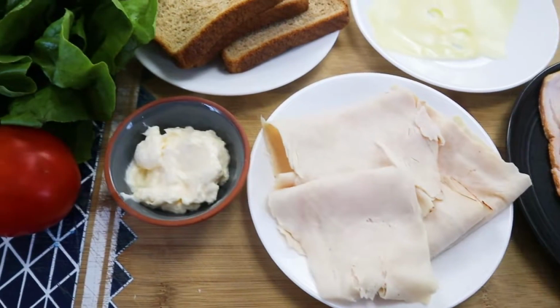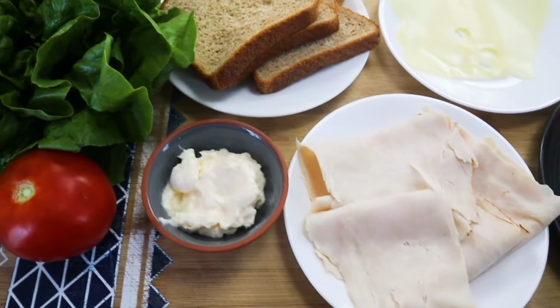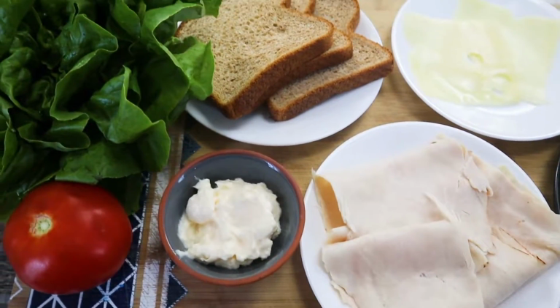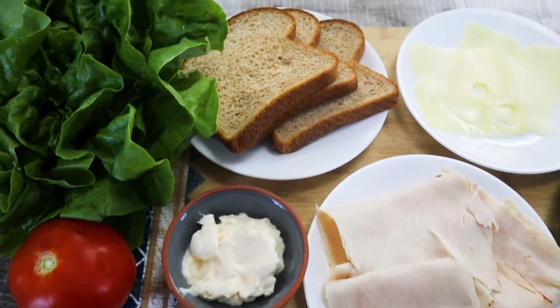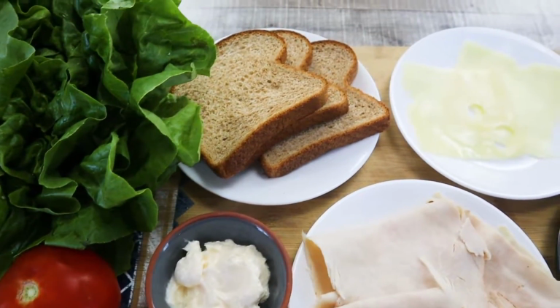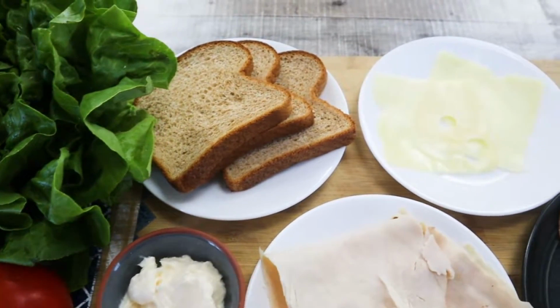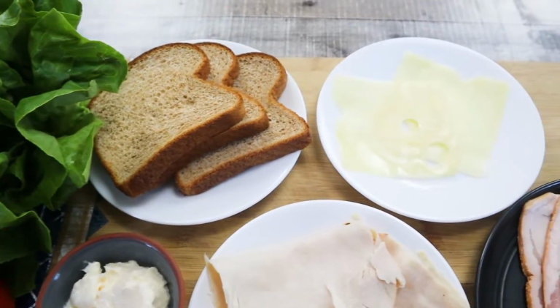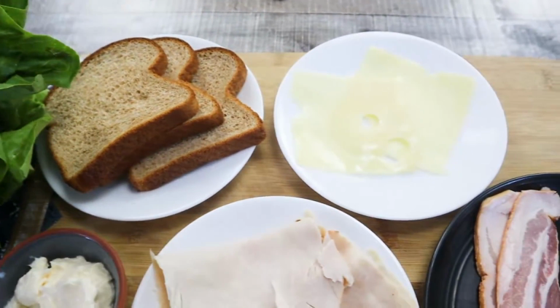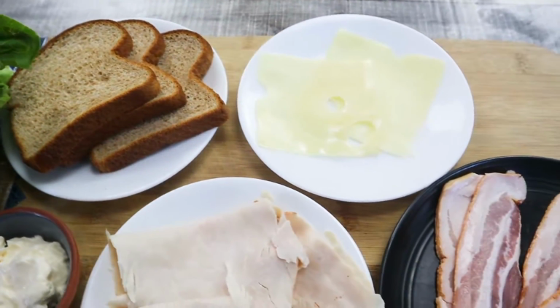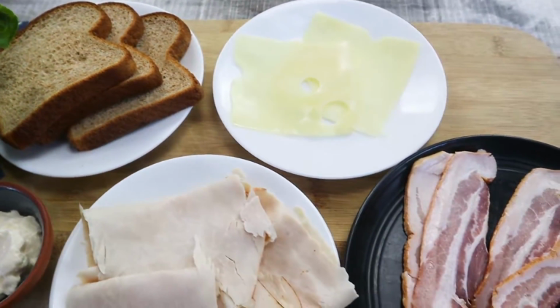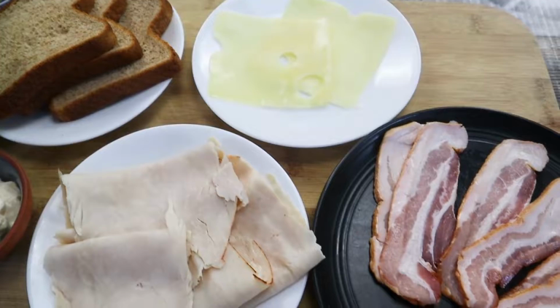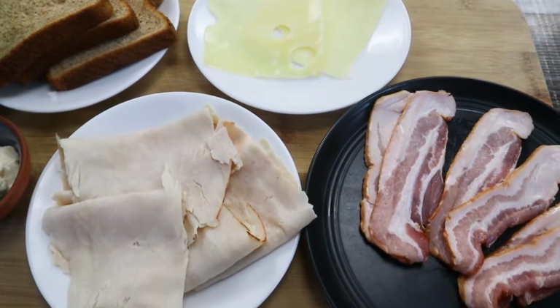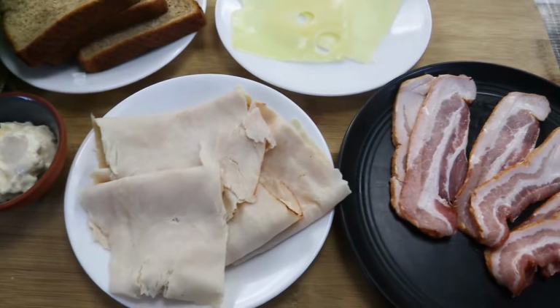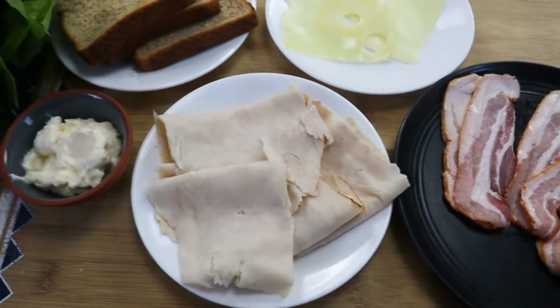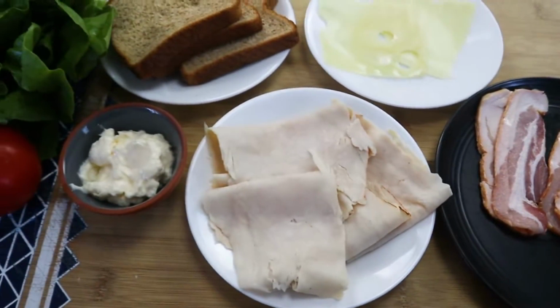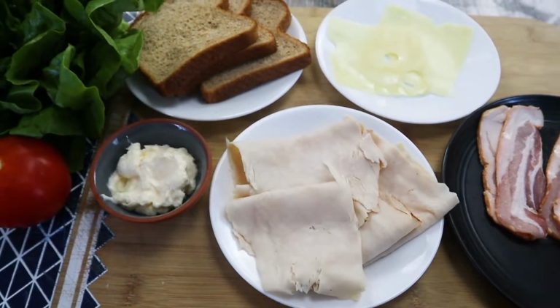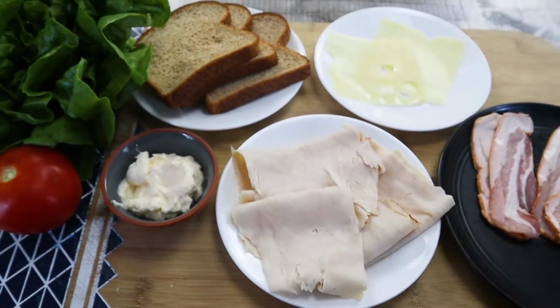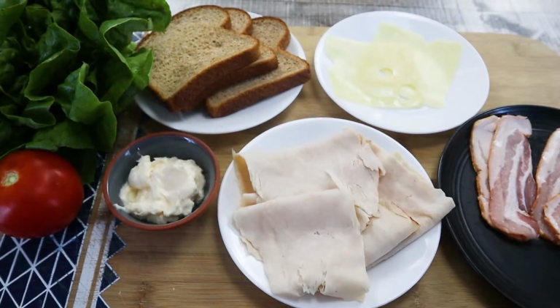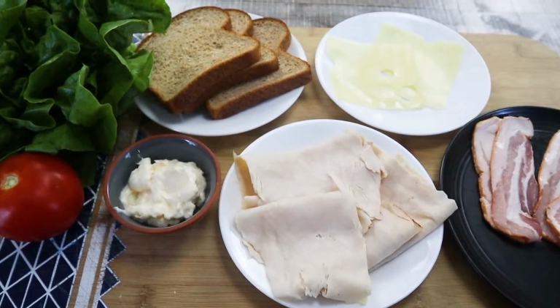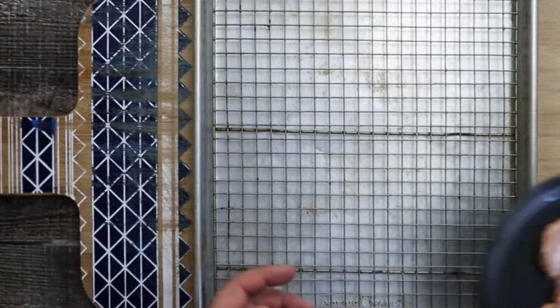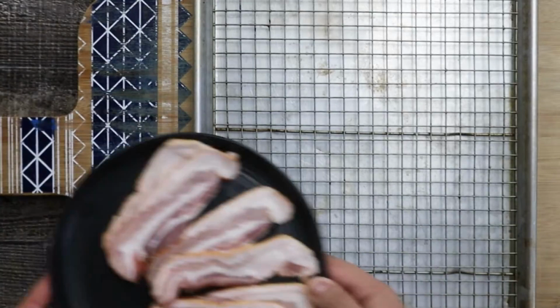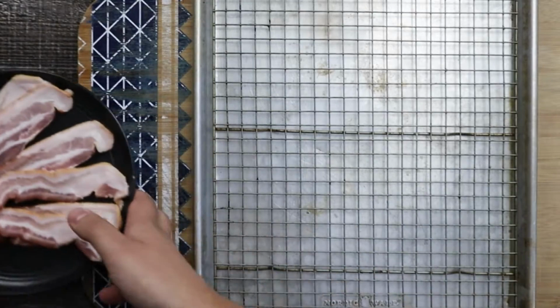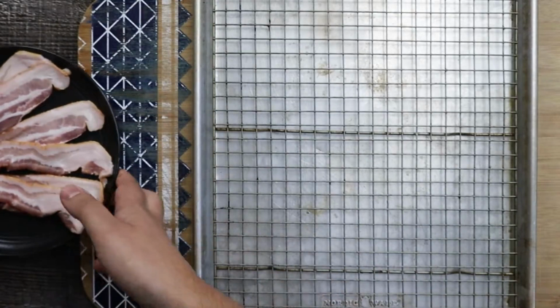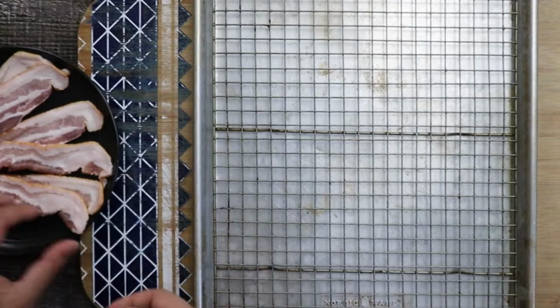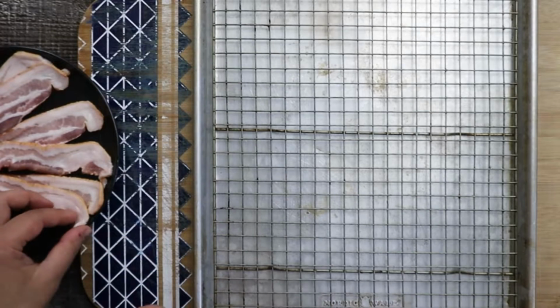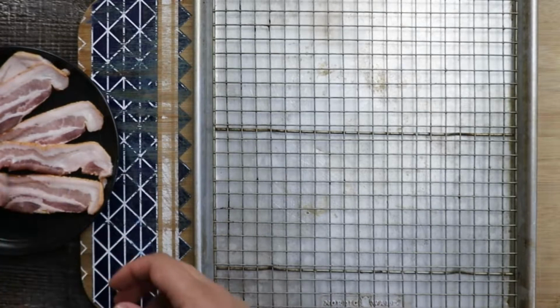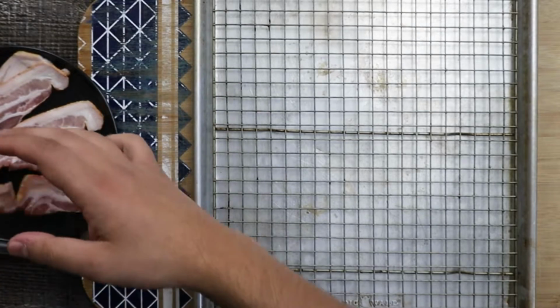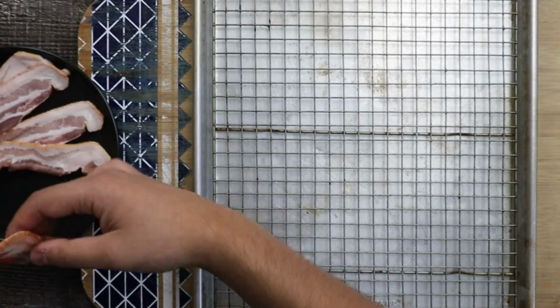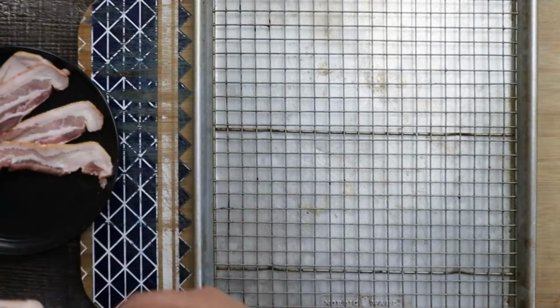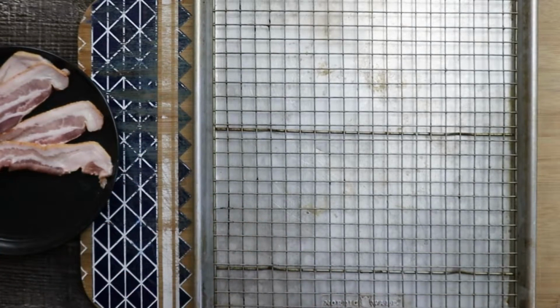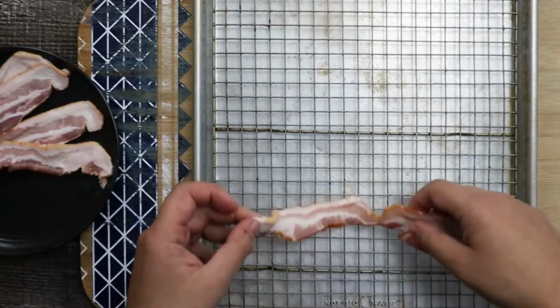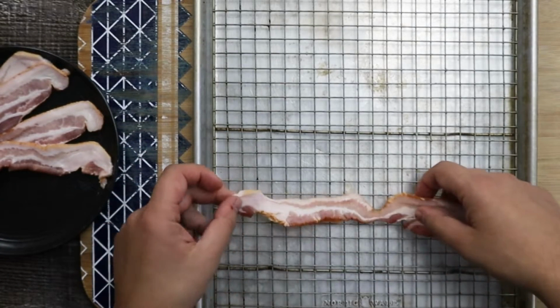I remember when I used to work in hotels and country clubs, the turkey club sandwich was one of the most popular sandwiches for breakfast or lunch. It is very easy to make and goes great with french fries, sweet potato fries, or mixed green salad.